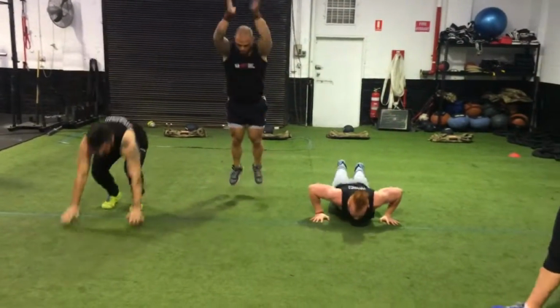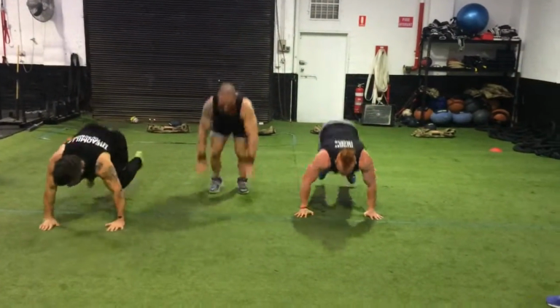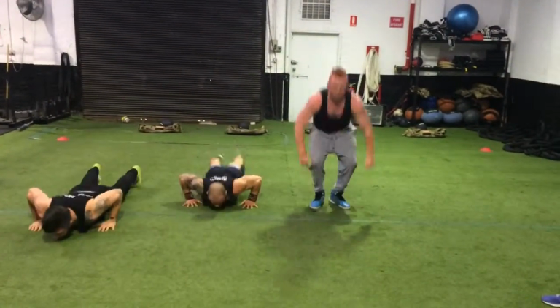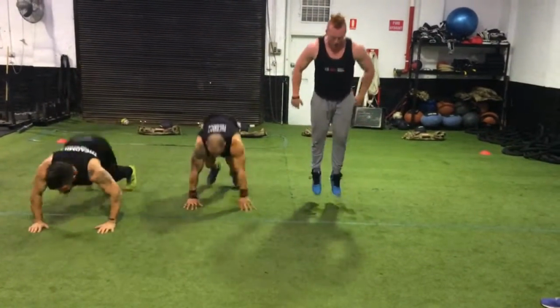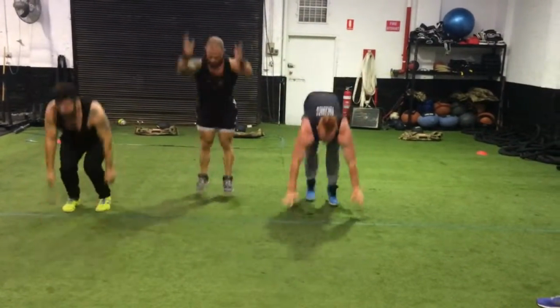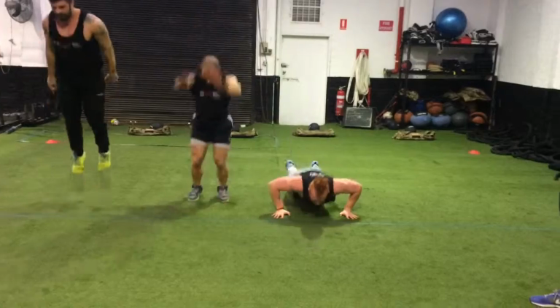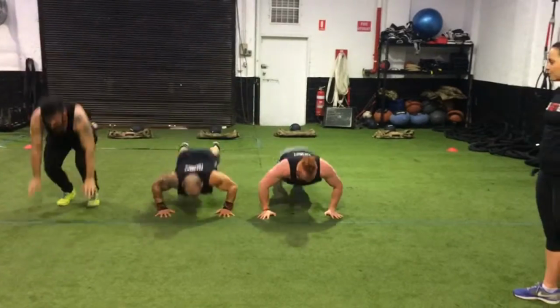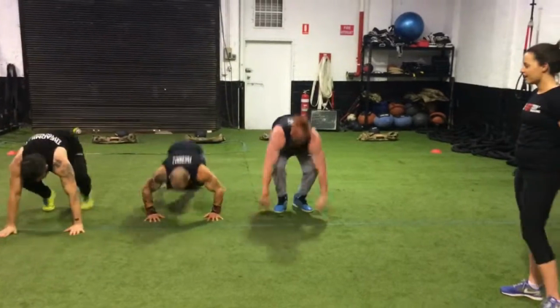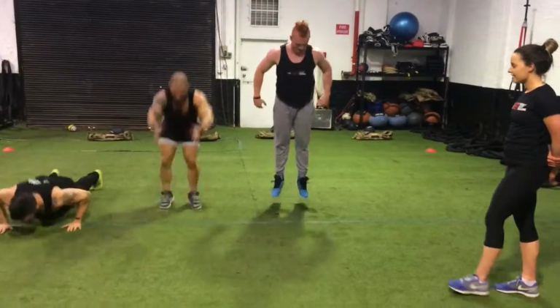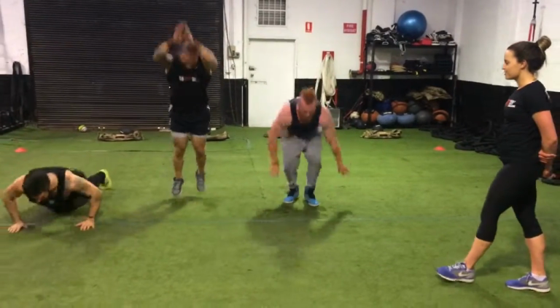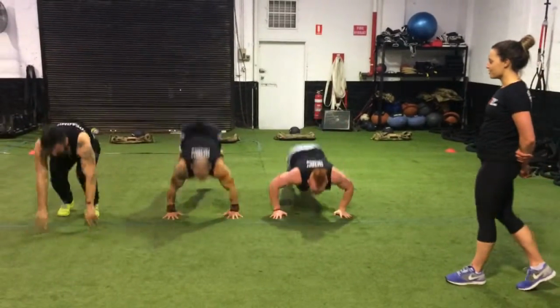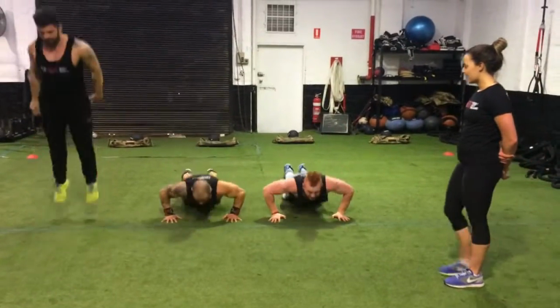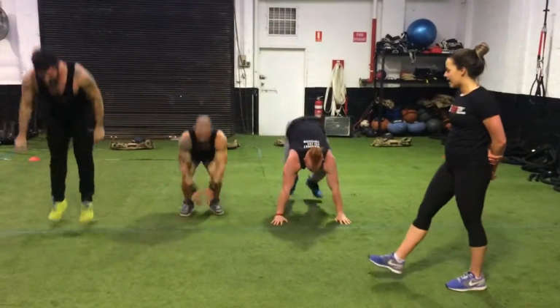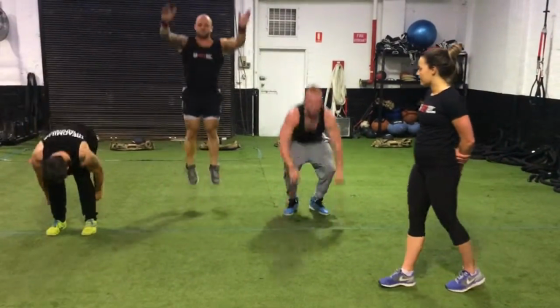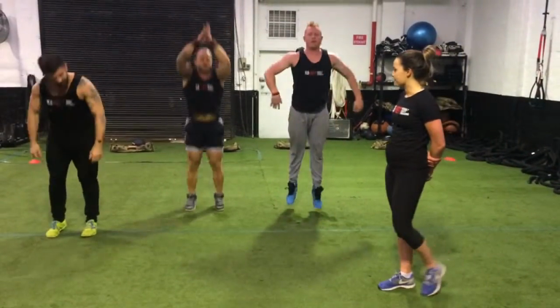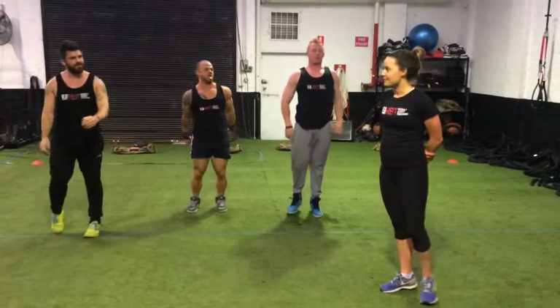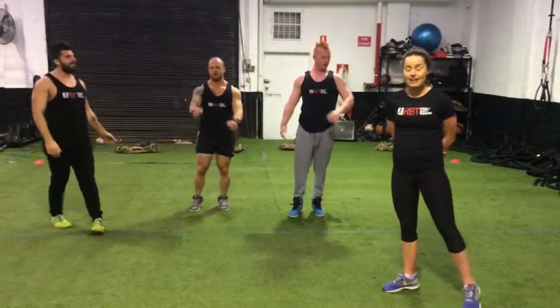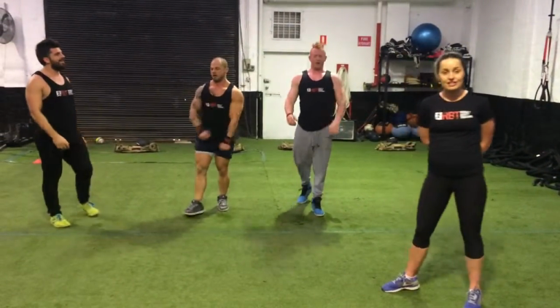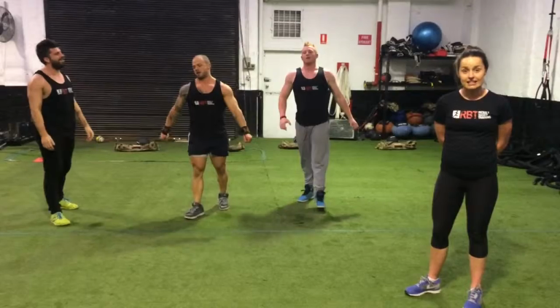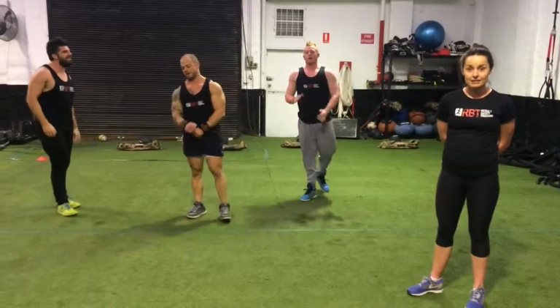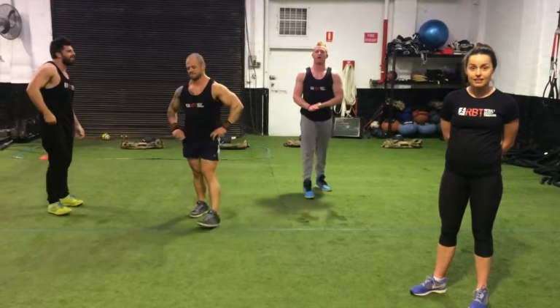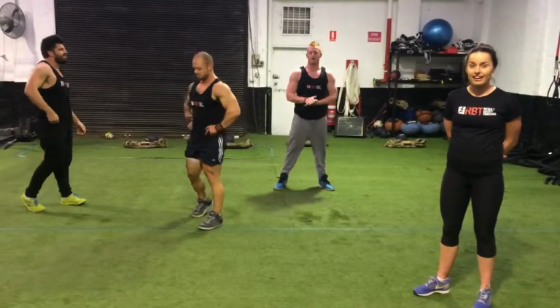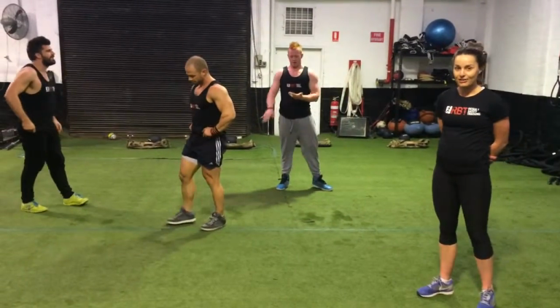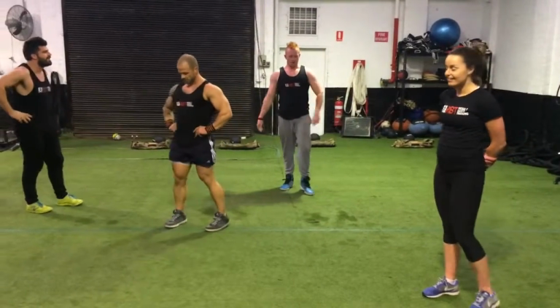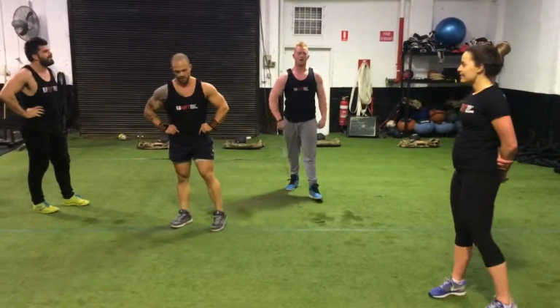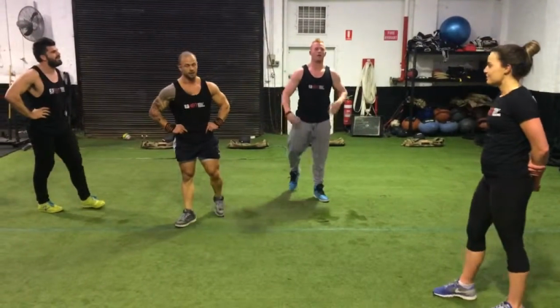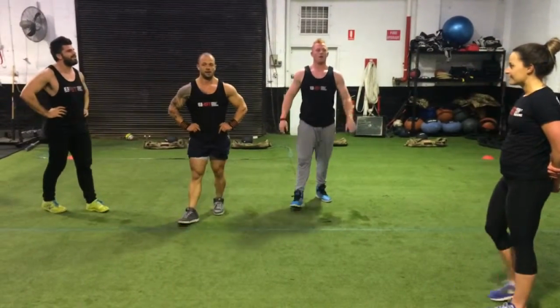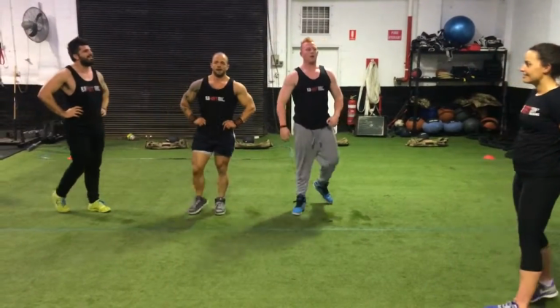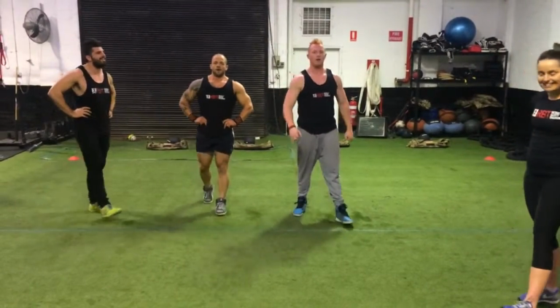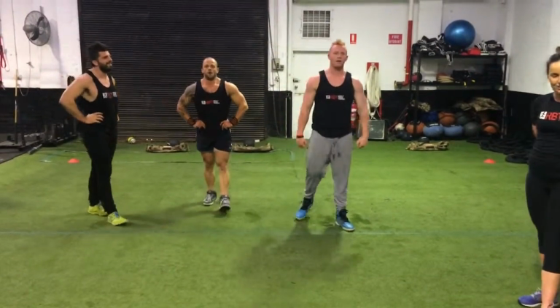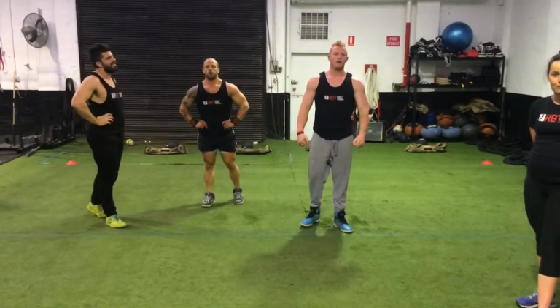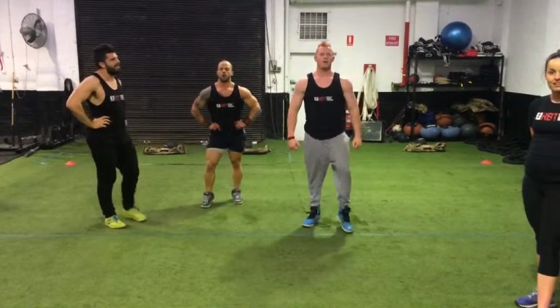And 5, 4, 3, 2 and 1. So now we're just going to take 10 seconds breath, and go again. 20 seconds on, 10 seconds off, 4 minutes. It's as easy as that.